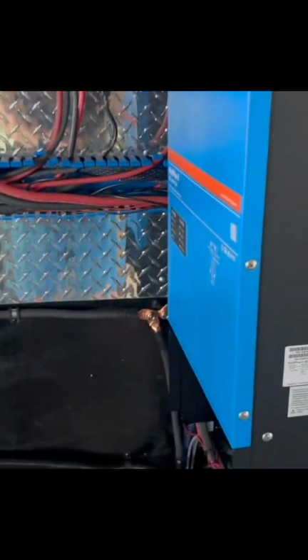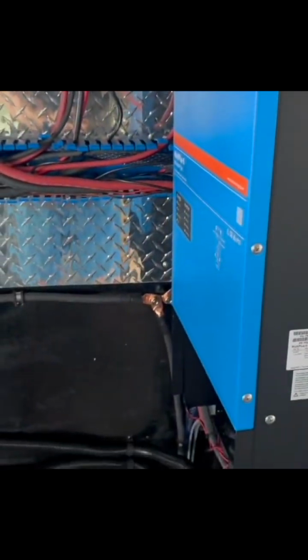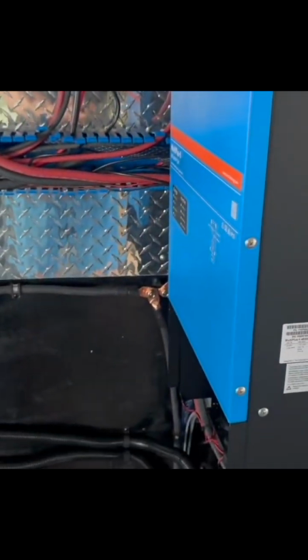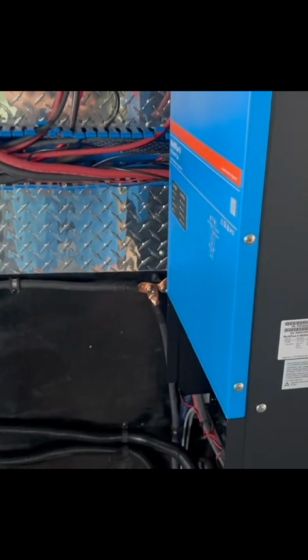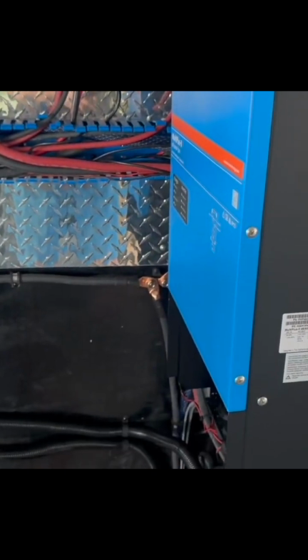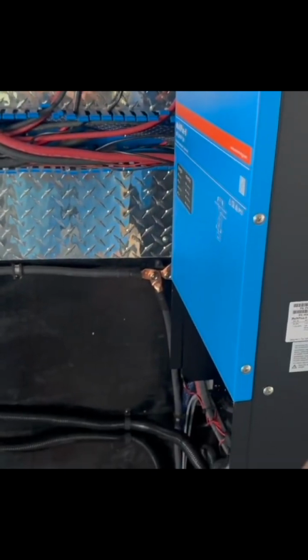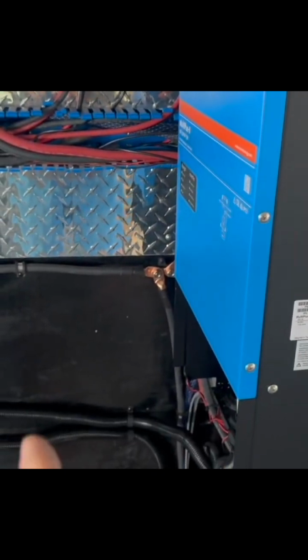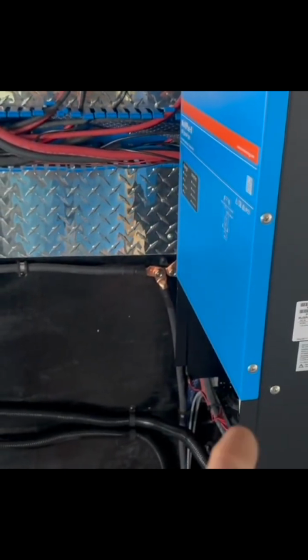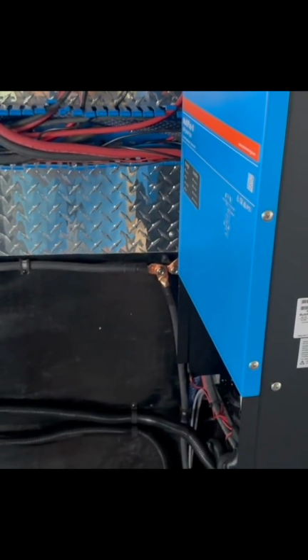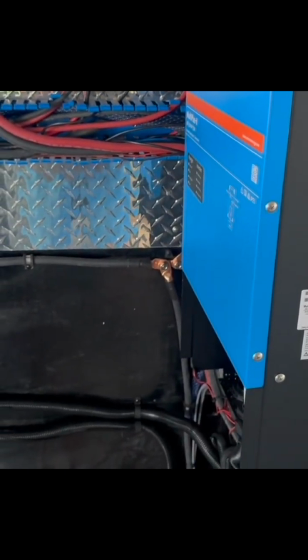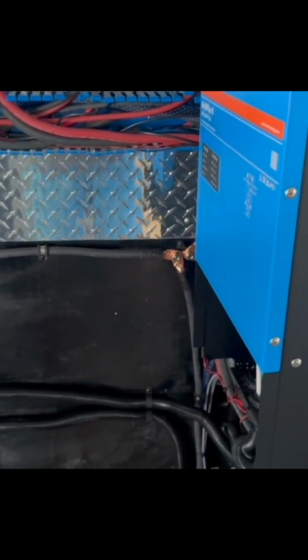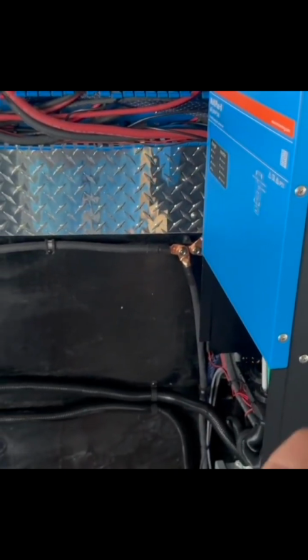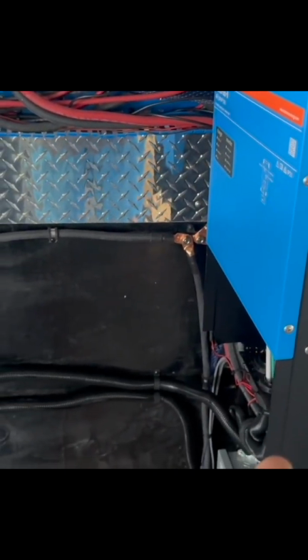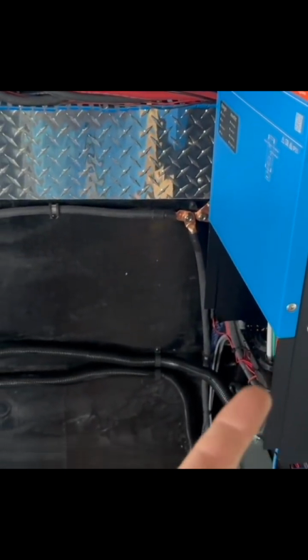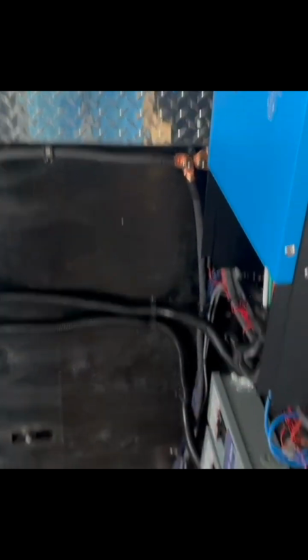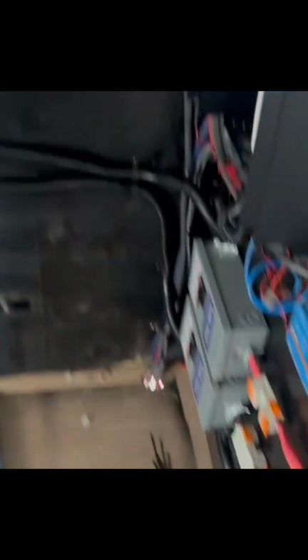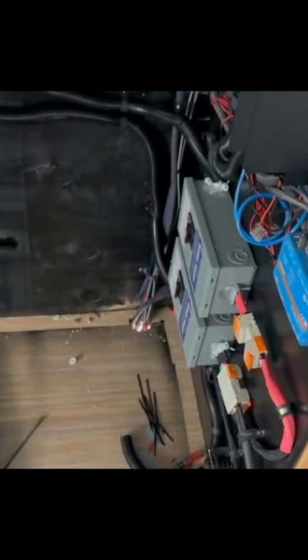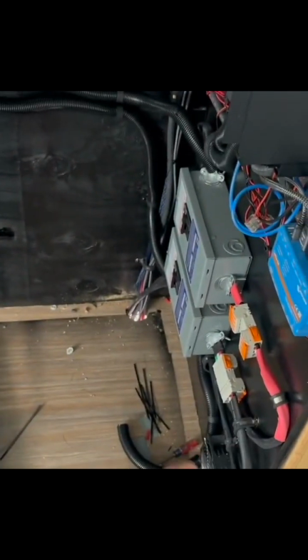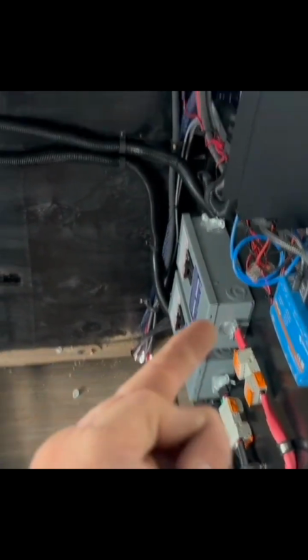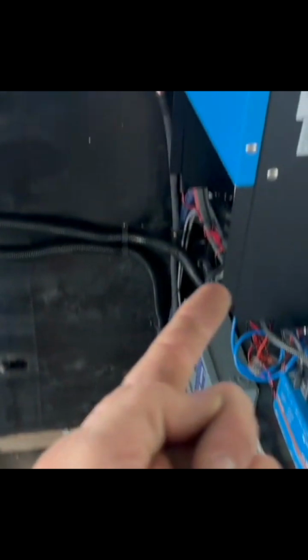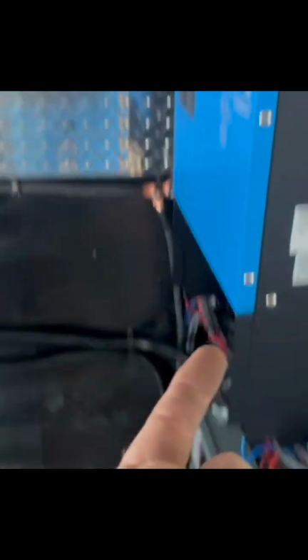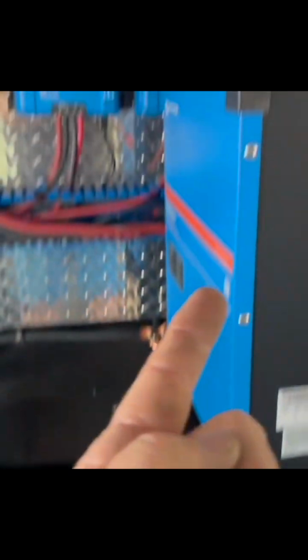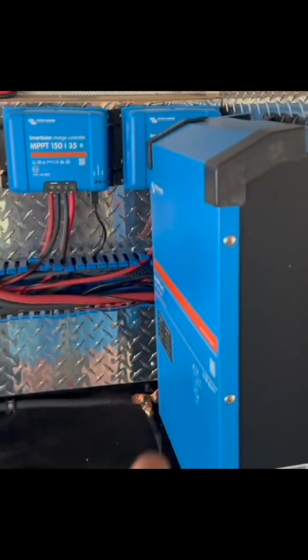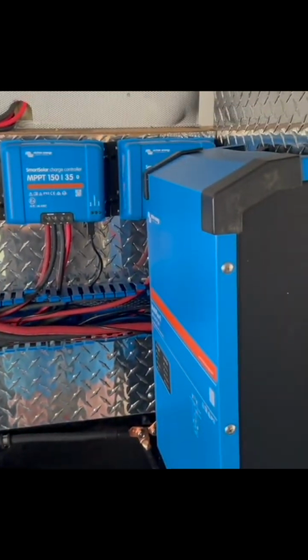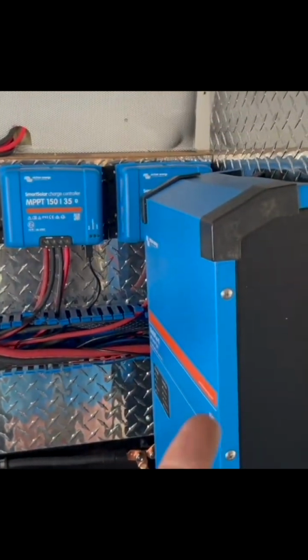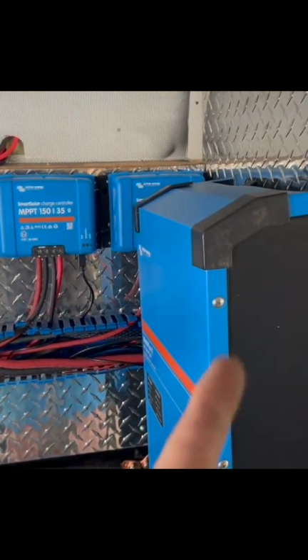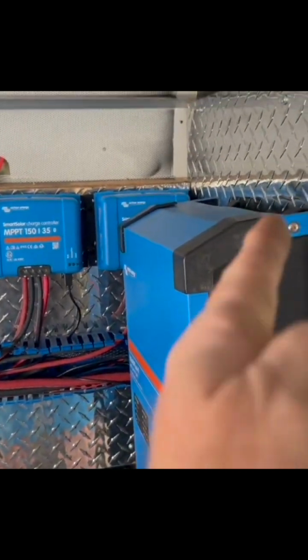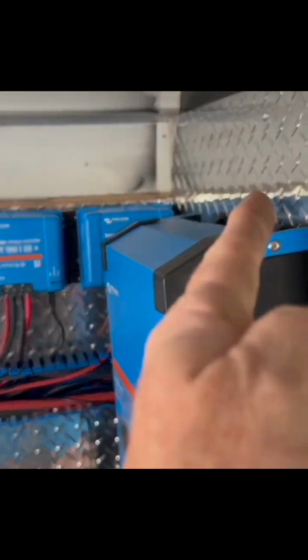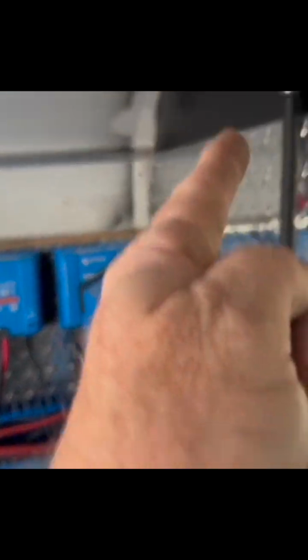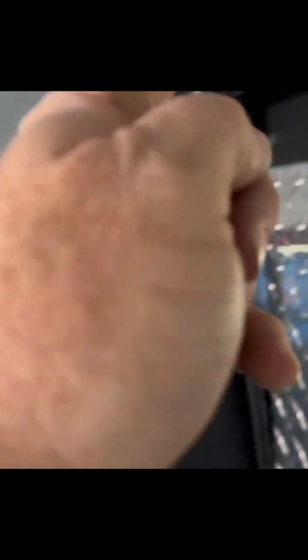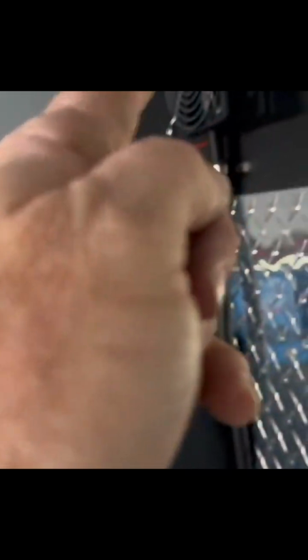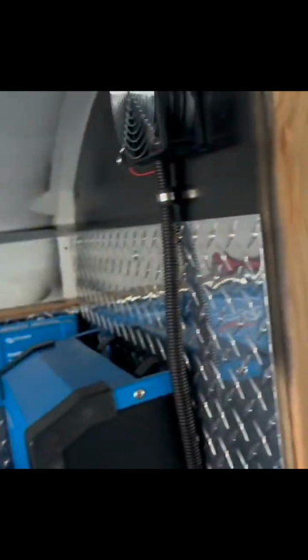The warm air is generated mostly by these two inverters, which are going to be sucking in cold air from the bottom. Their fan expels it out the top, which hits this other fan to push it out of this electrical enclosure.